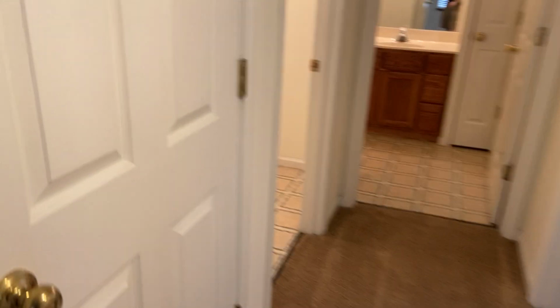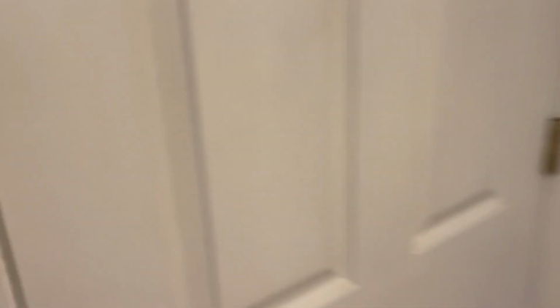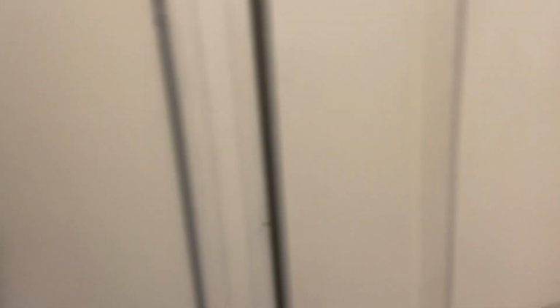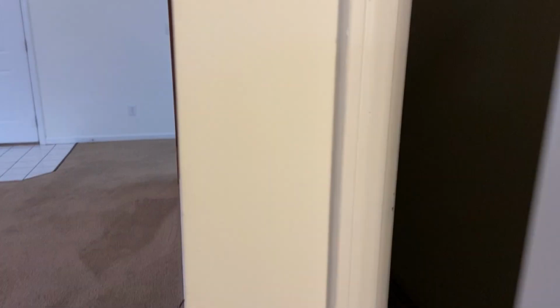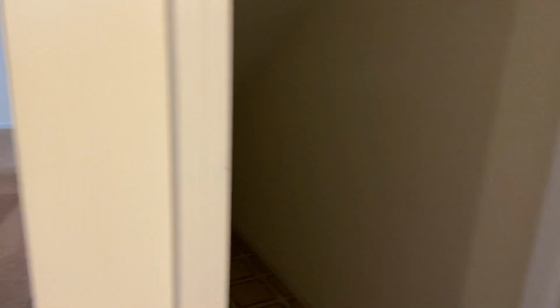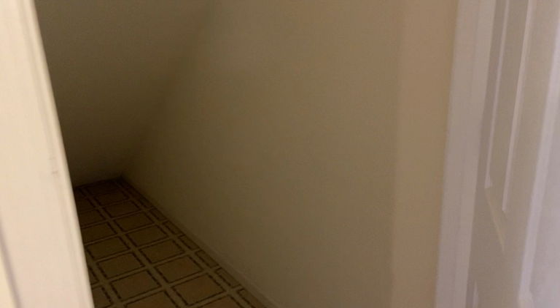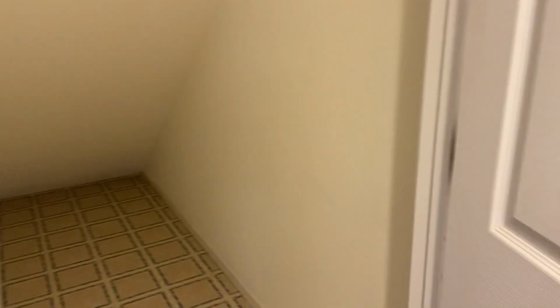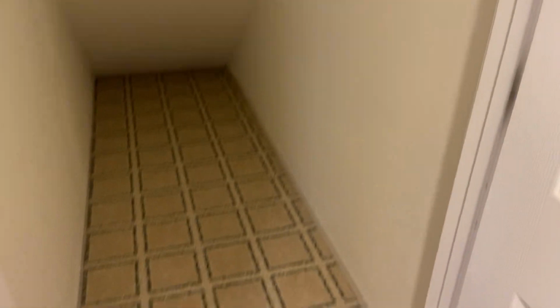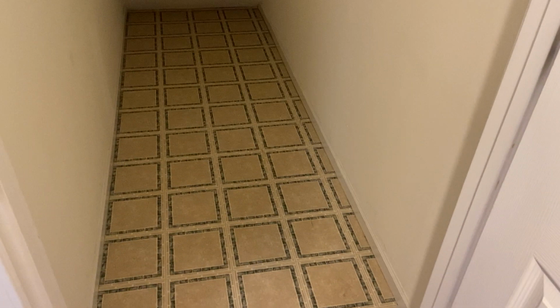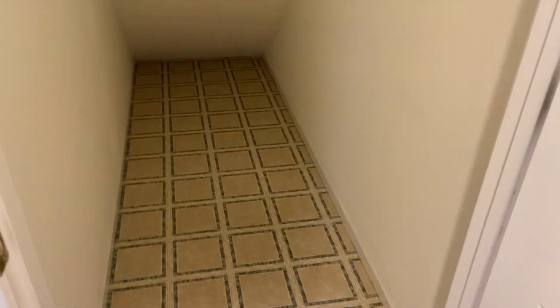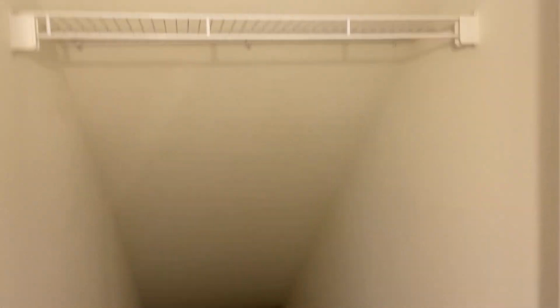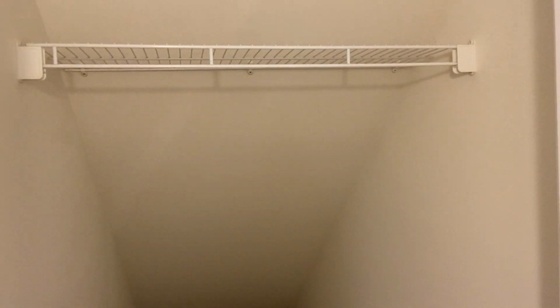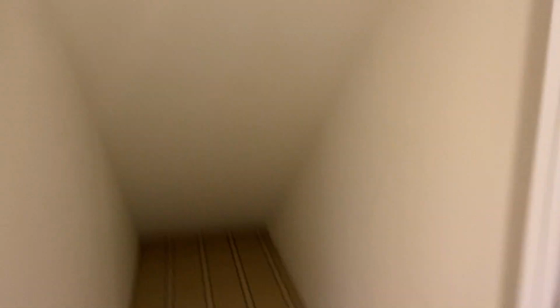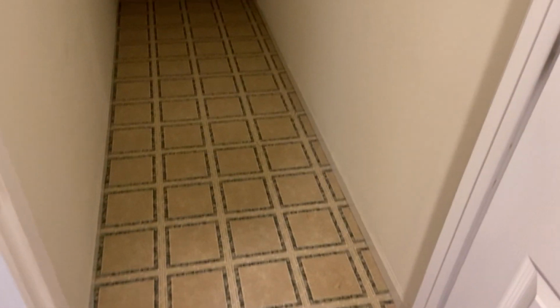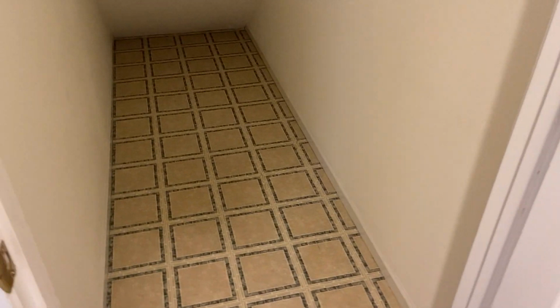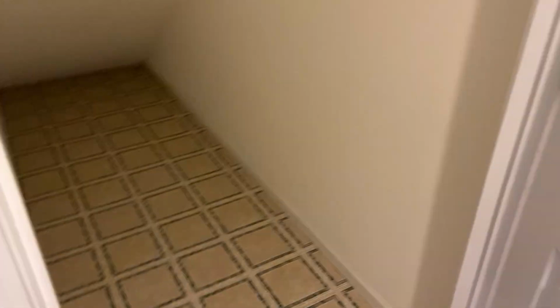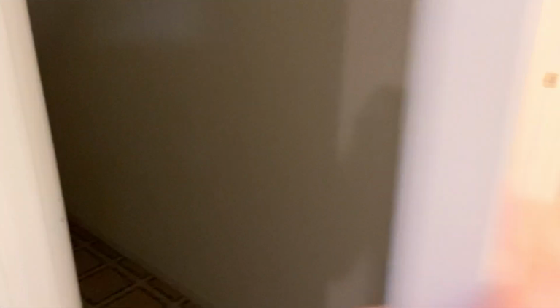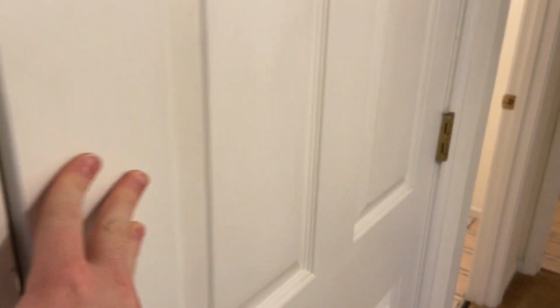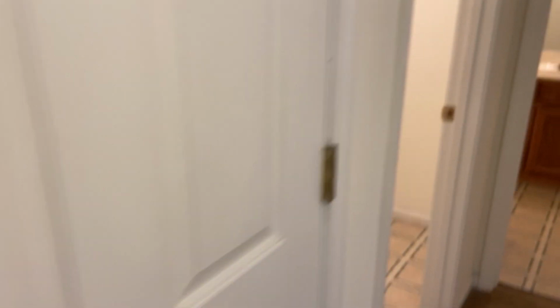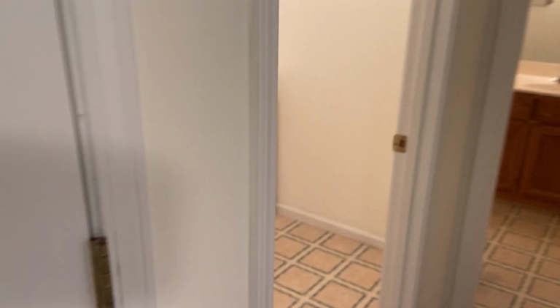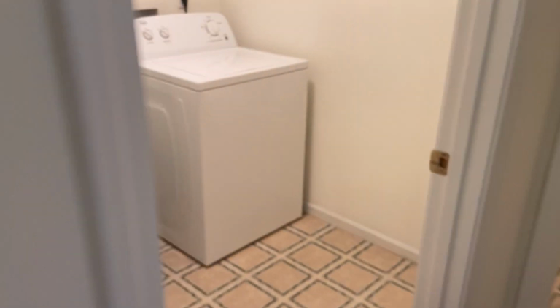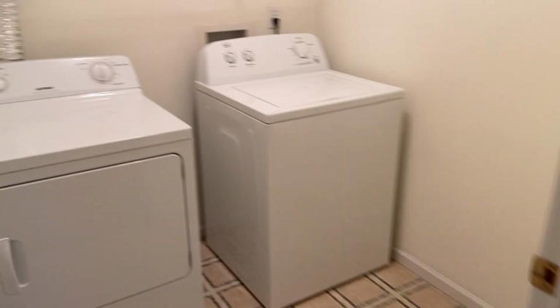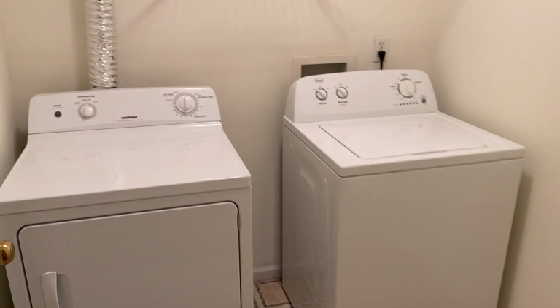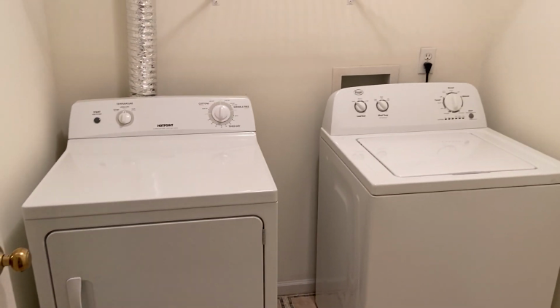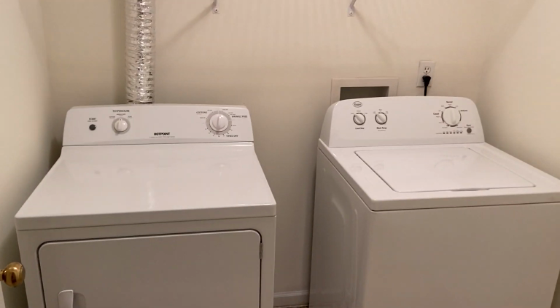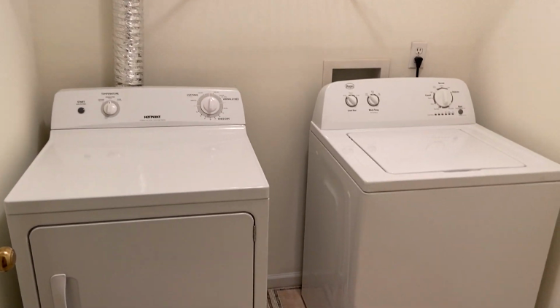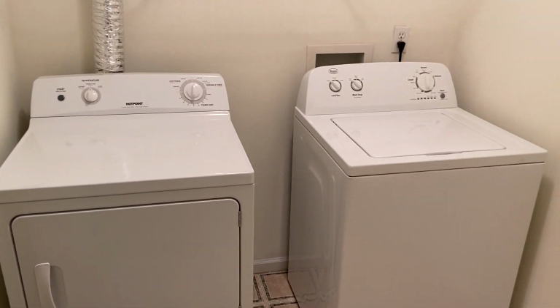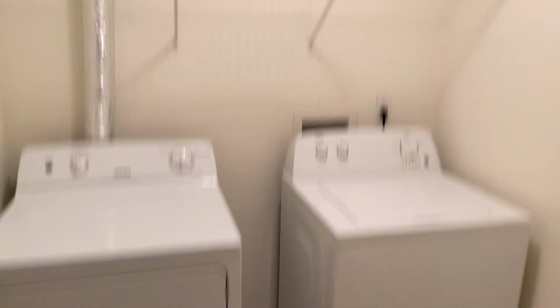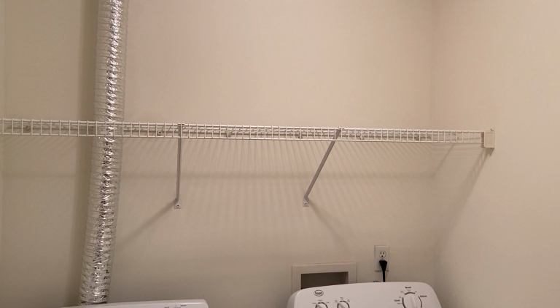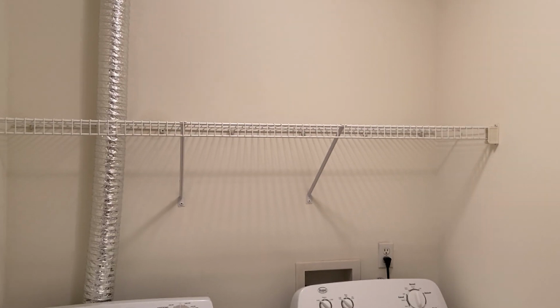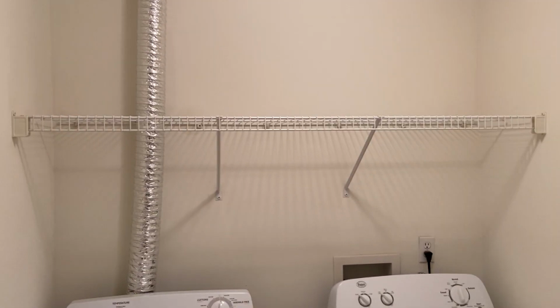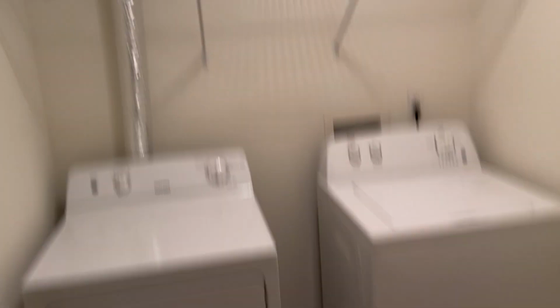Down this hallway we have a few different rooms we're going to take a look at. First is a storage closet underneath the stairs. The next room we have is our laundry room — washer and dryer are included here — and there is a little shelf up there.